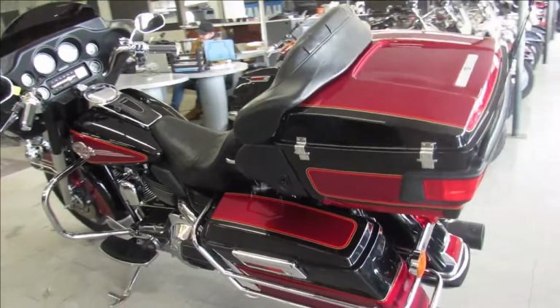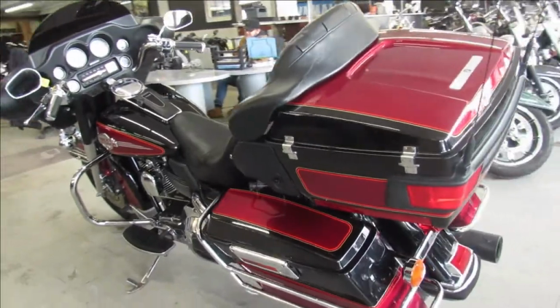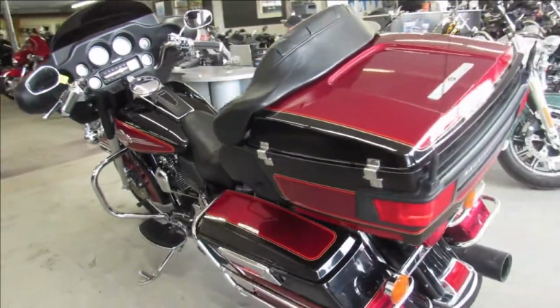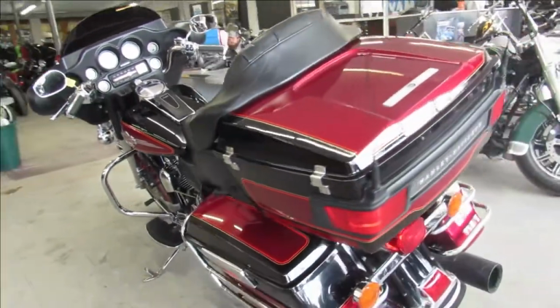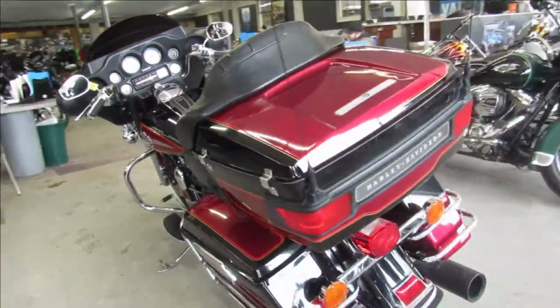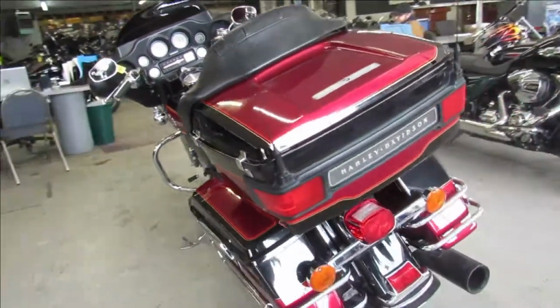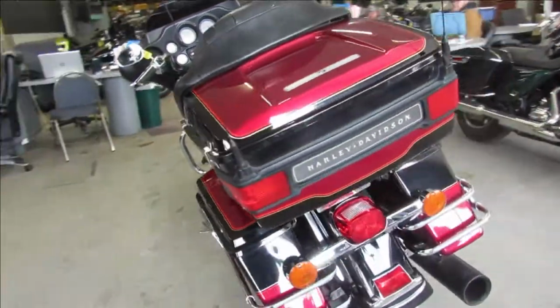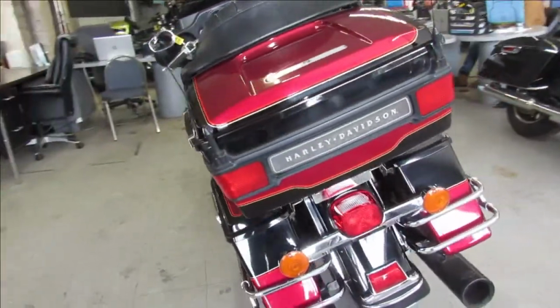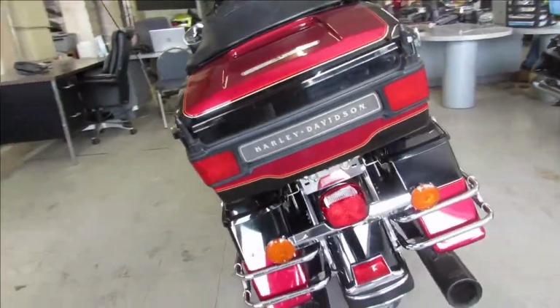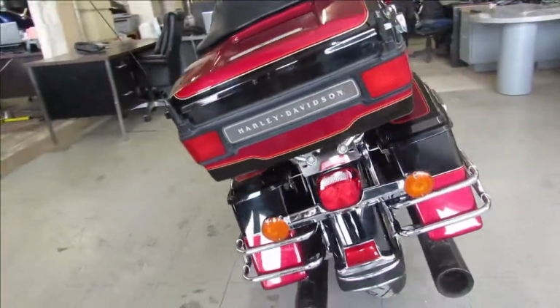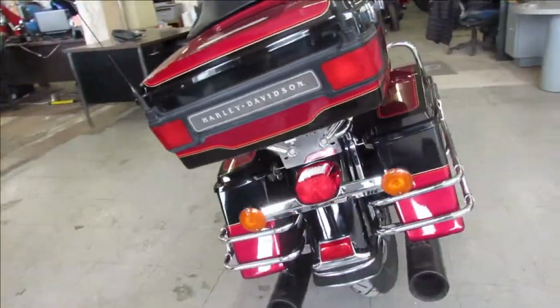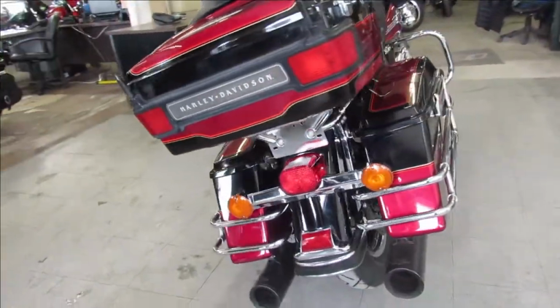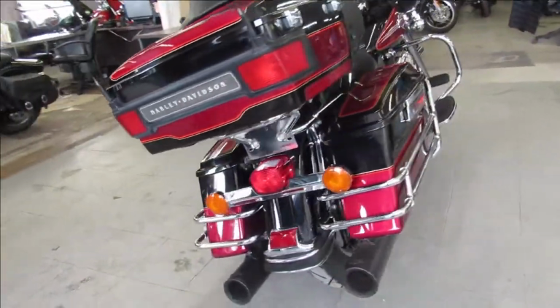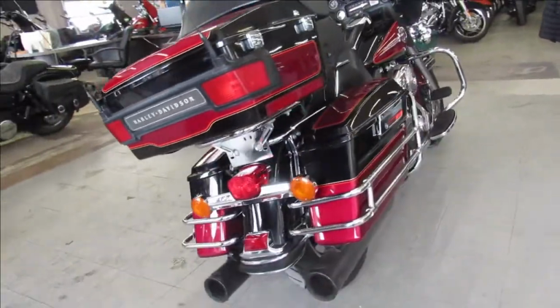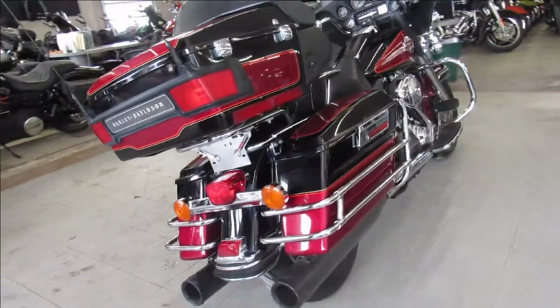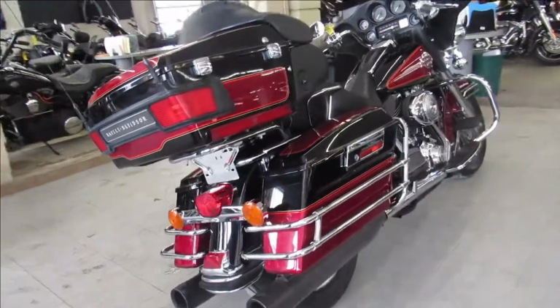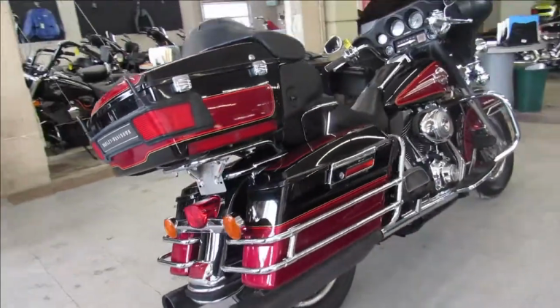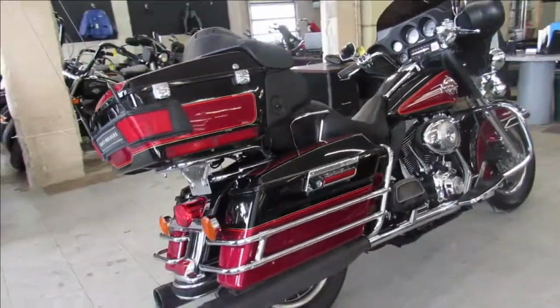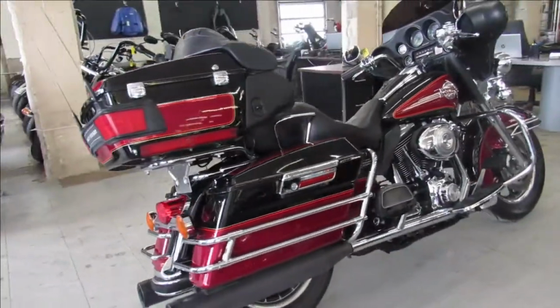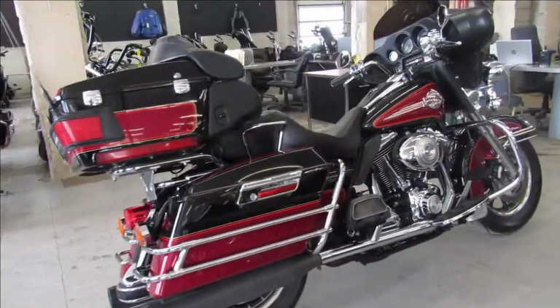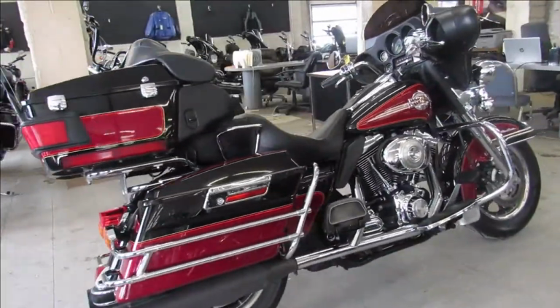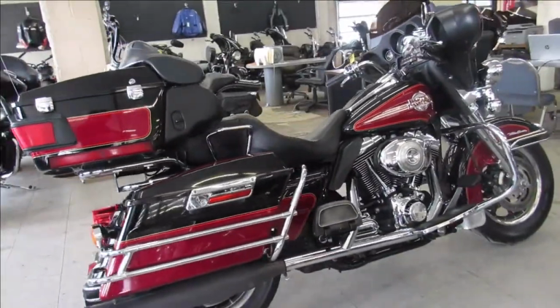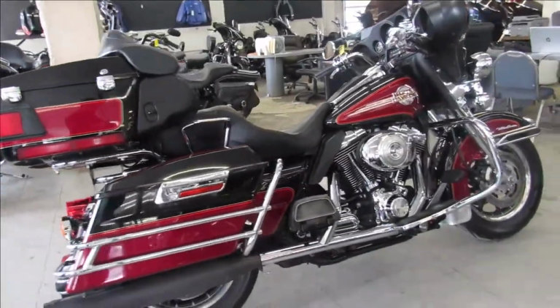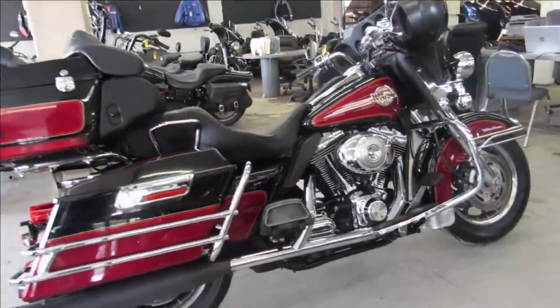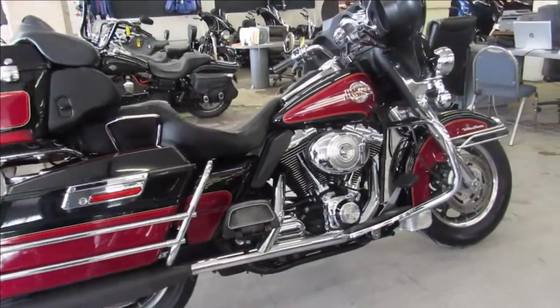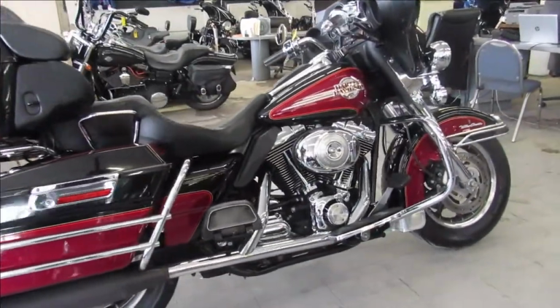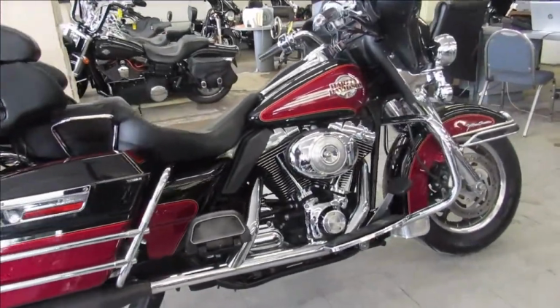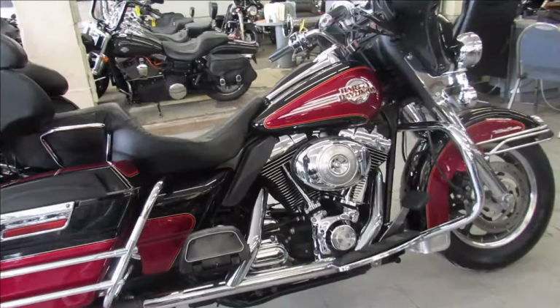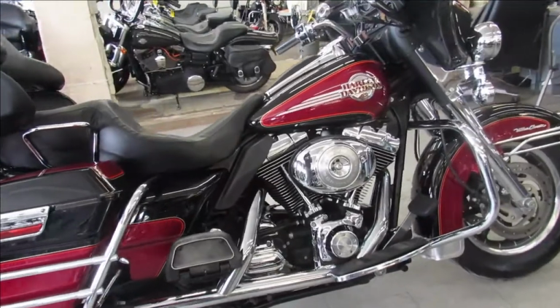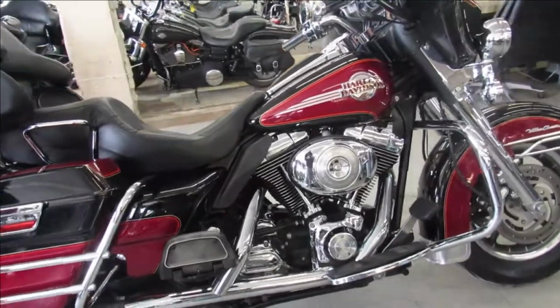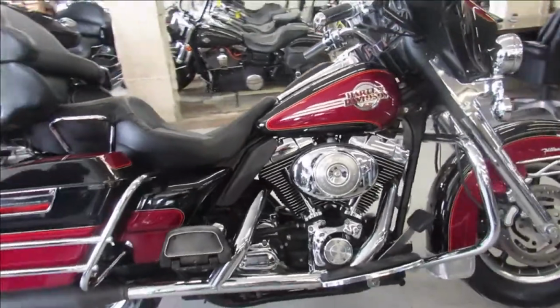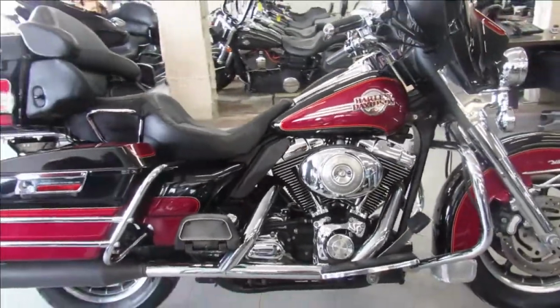It's got two tone black and red paint, it shines like new guys, this is one sharp bike. It comes with that dual Vance and Hines exhaust and makes it sound as cool as it looks. Give us a call, we'll get it done — 810-648-9500.